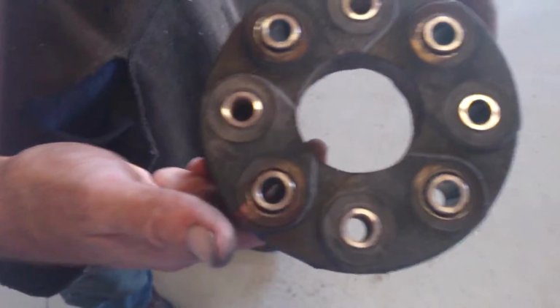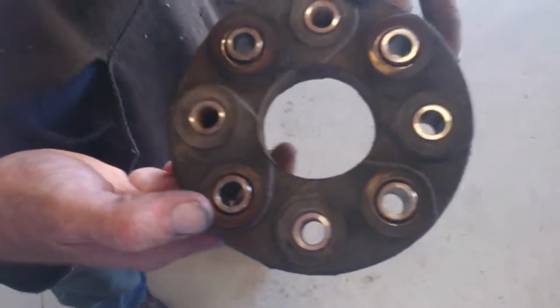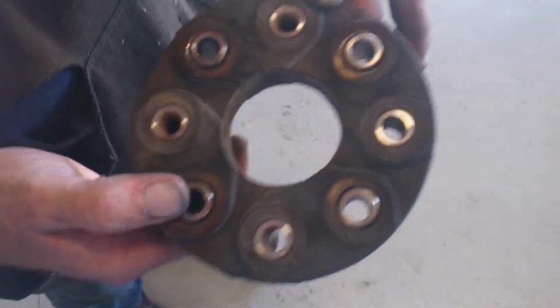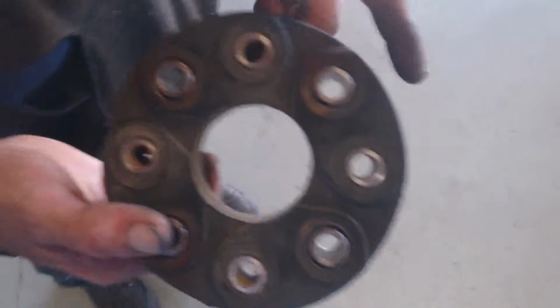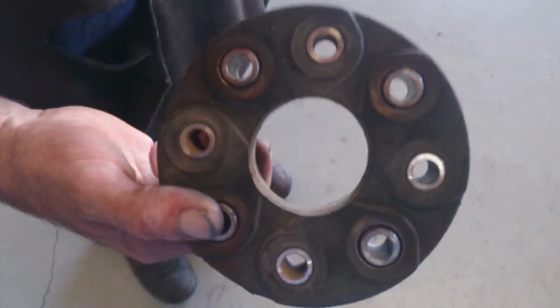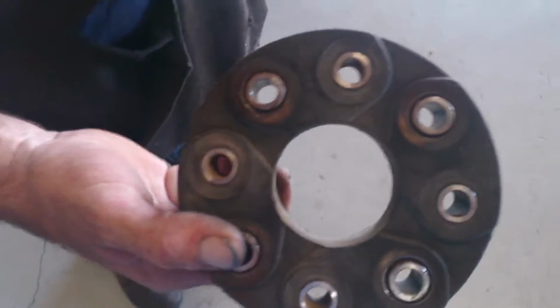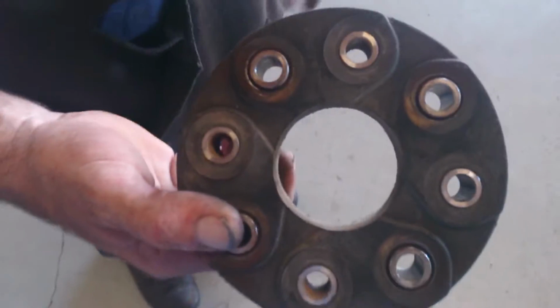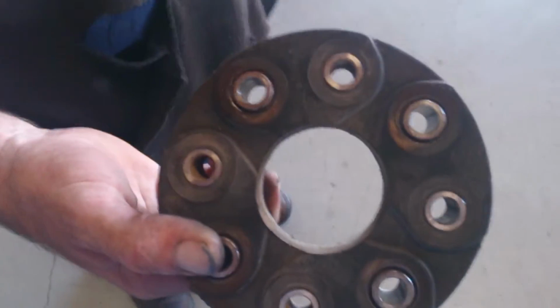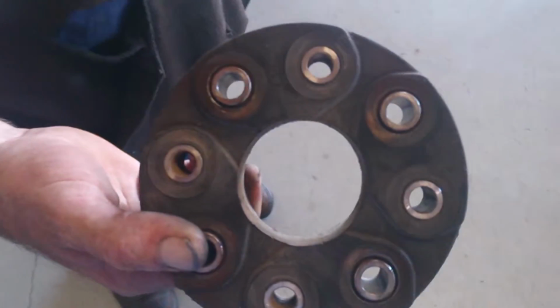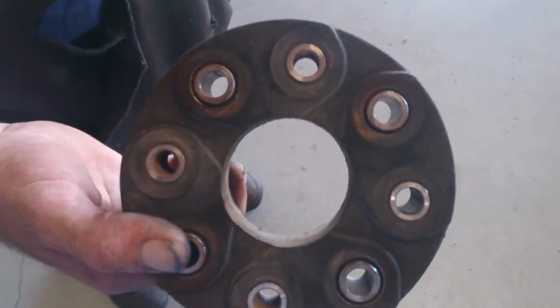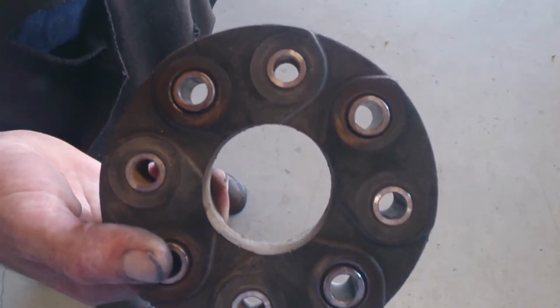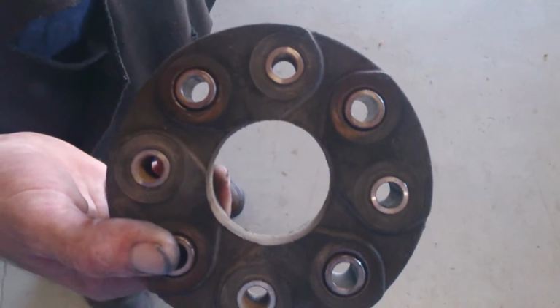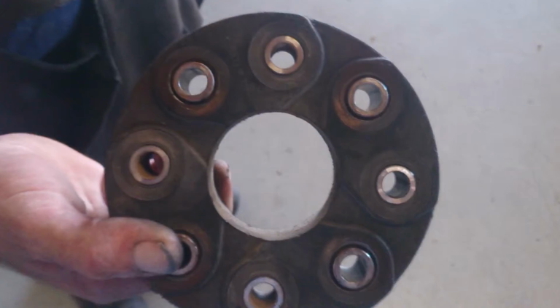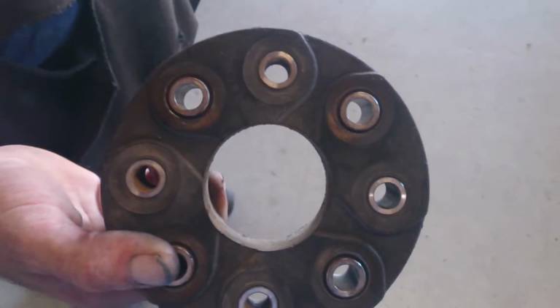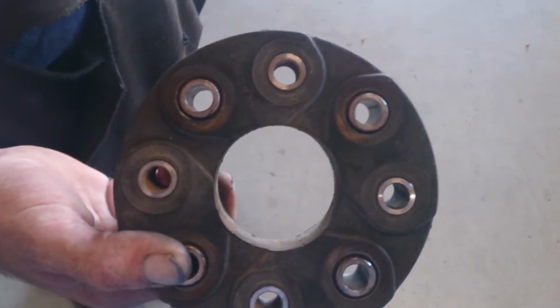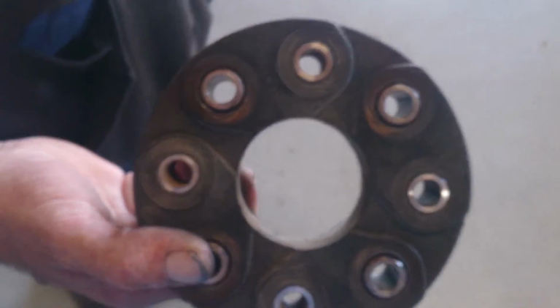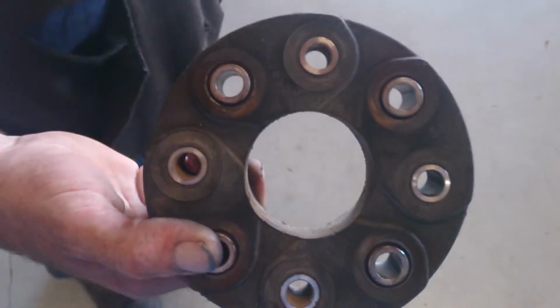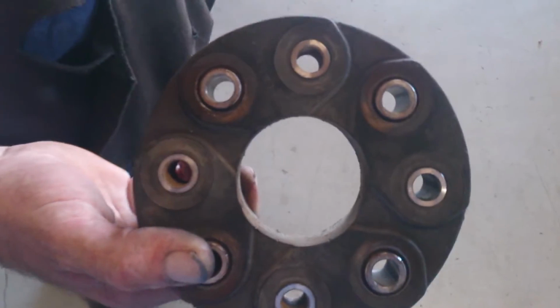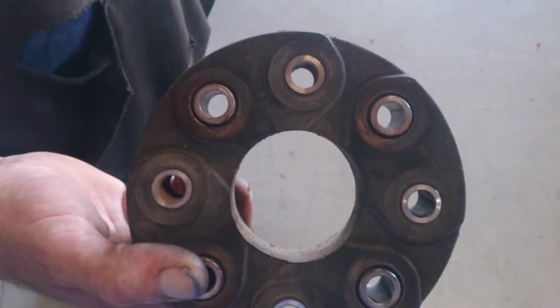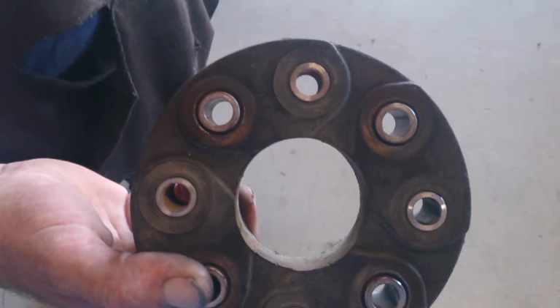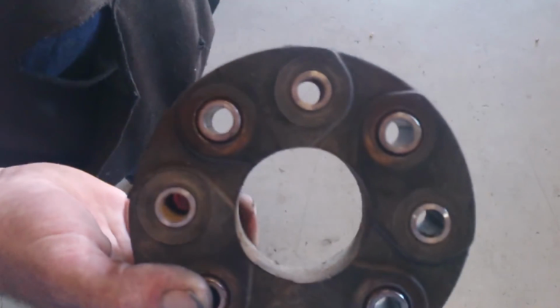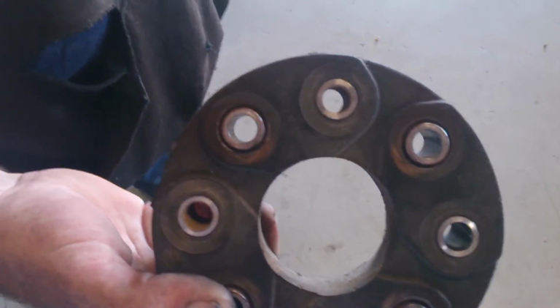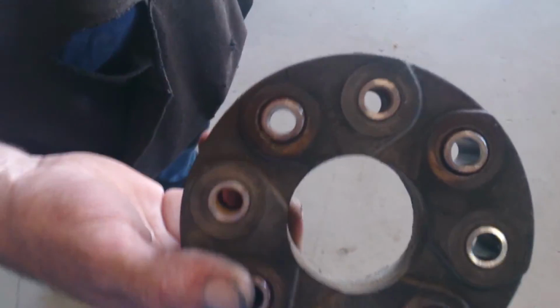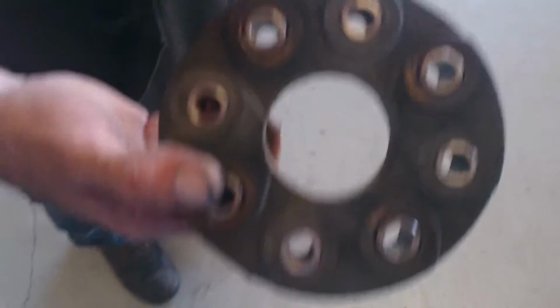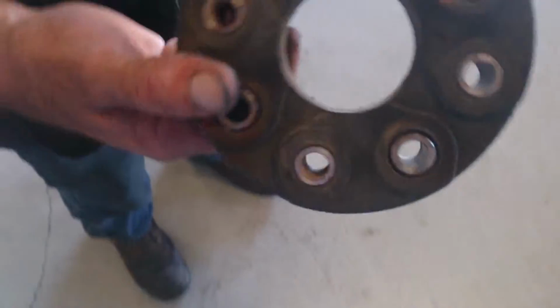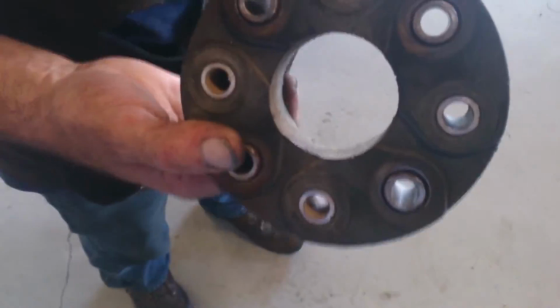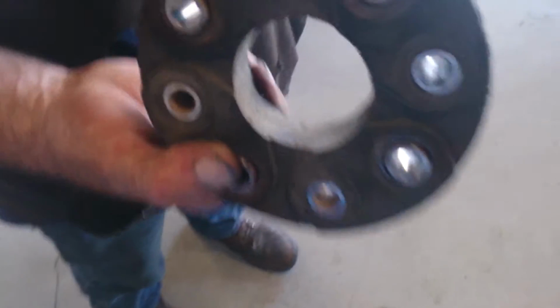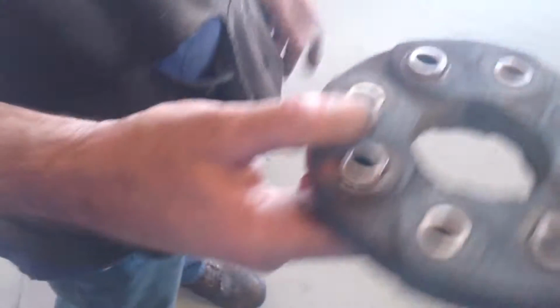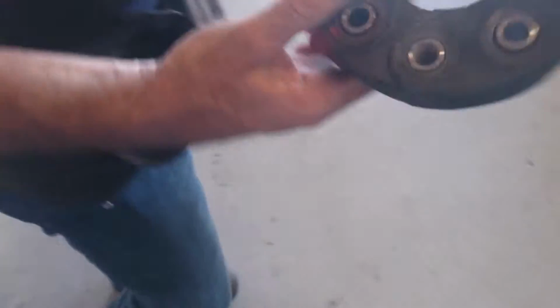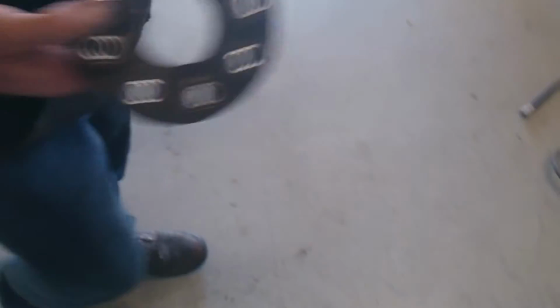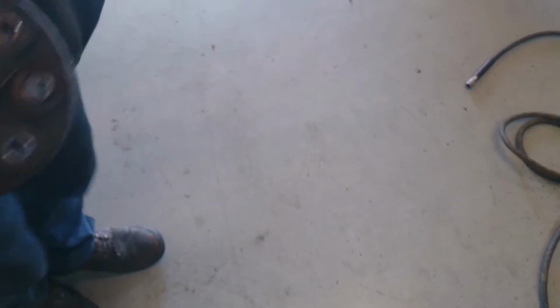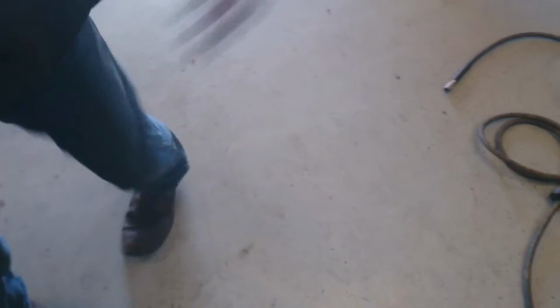Yeah, this came out of the Mercedes — how many miles? 50, 60? A lot more than that. So yeah, we replaced it just because we had the tranny out — that's why we replace this.